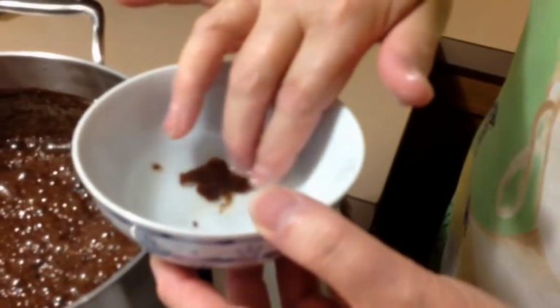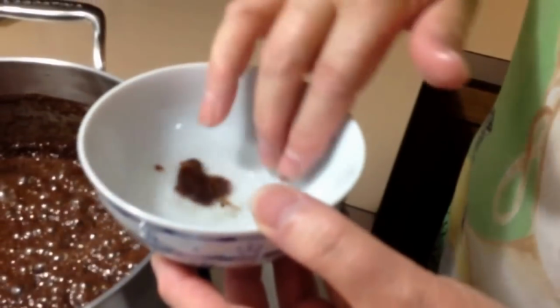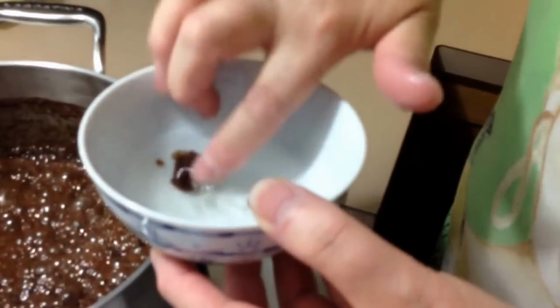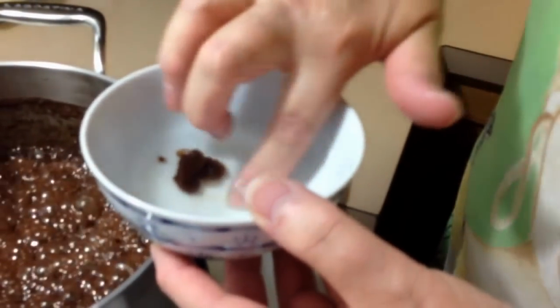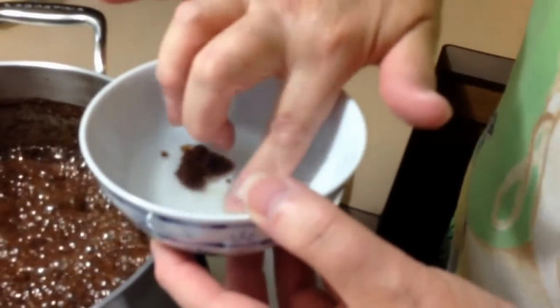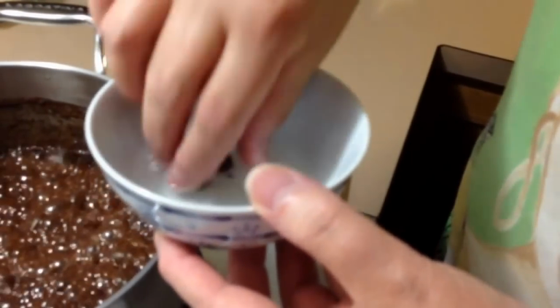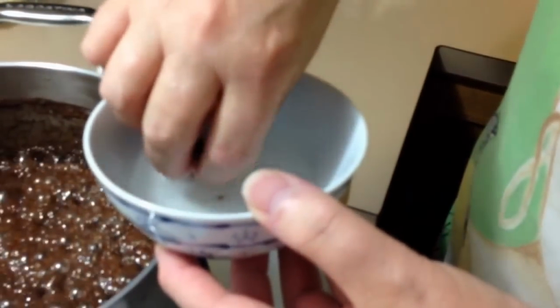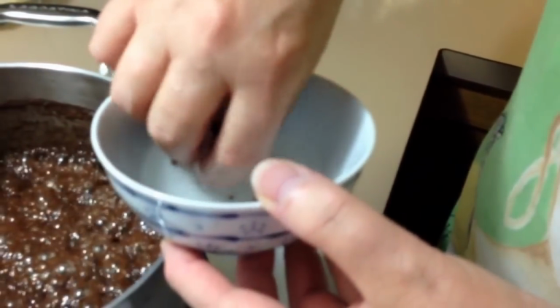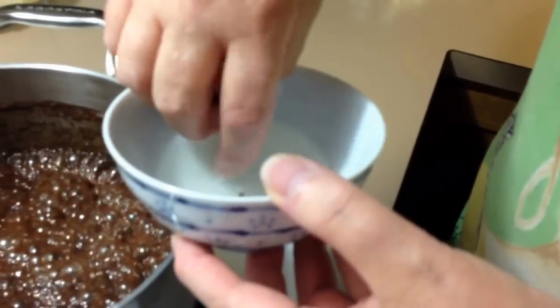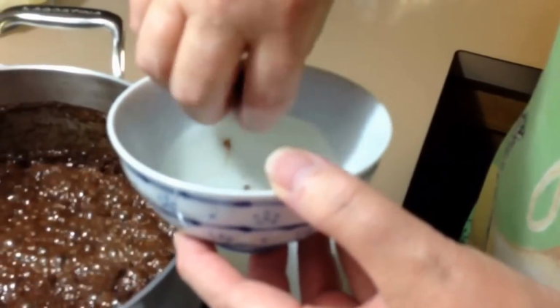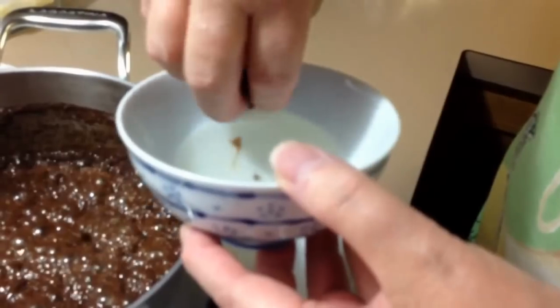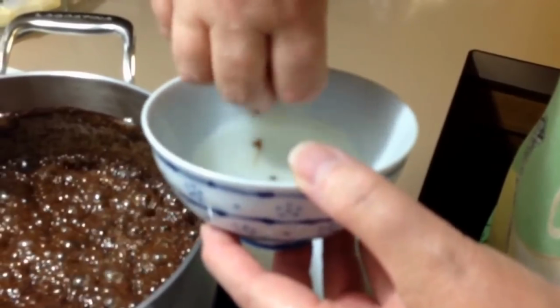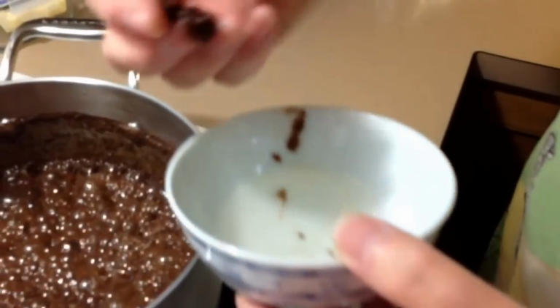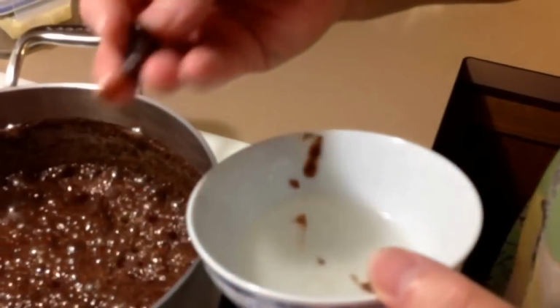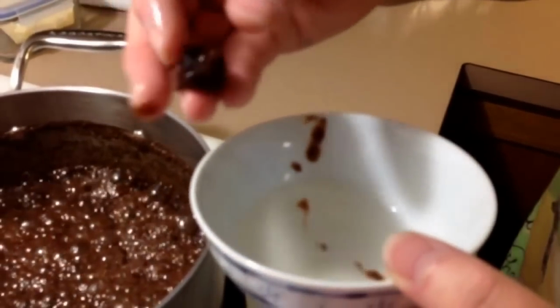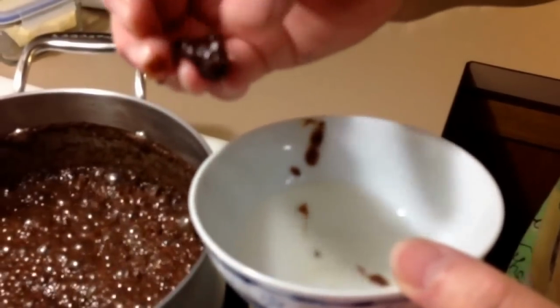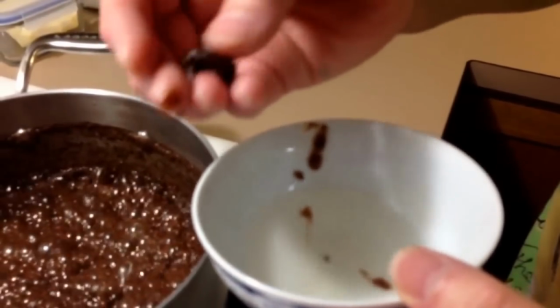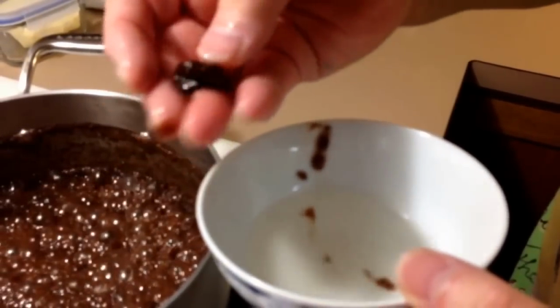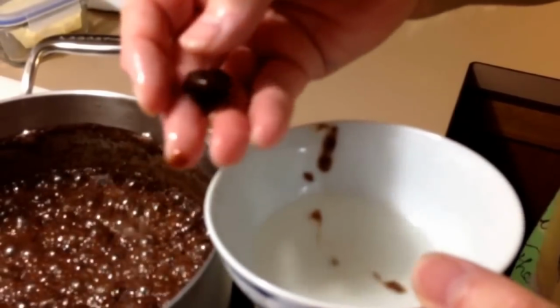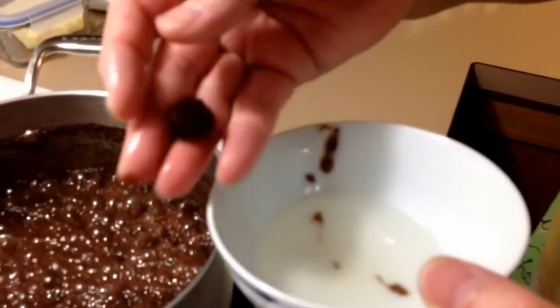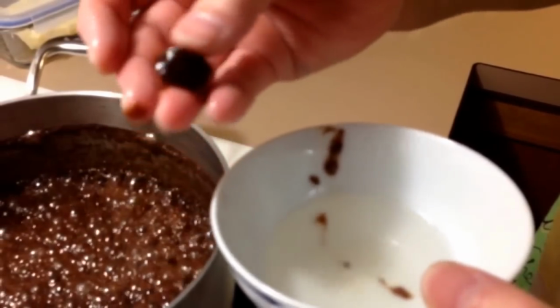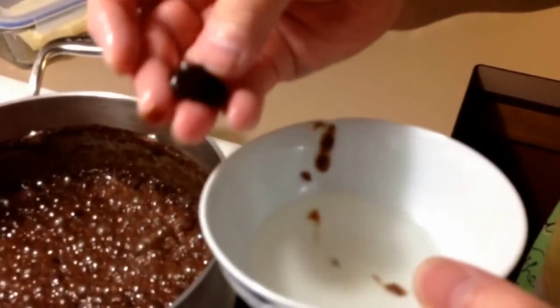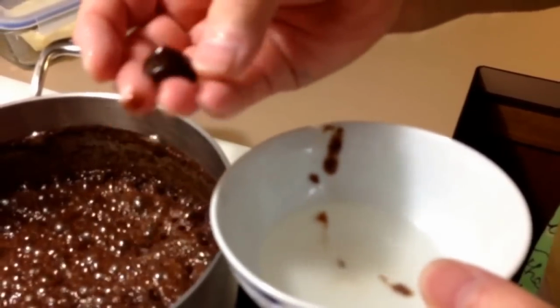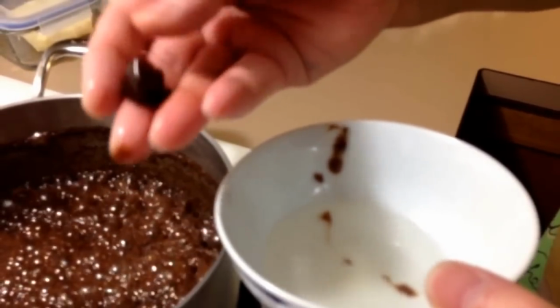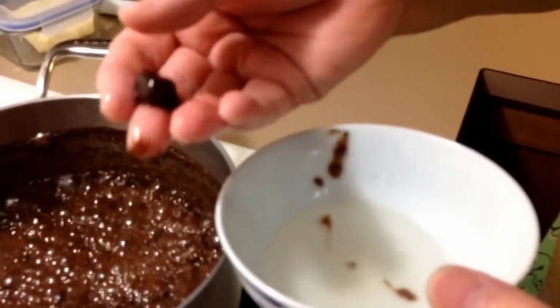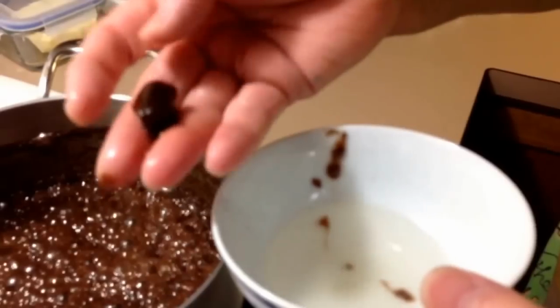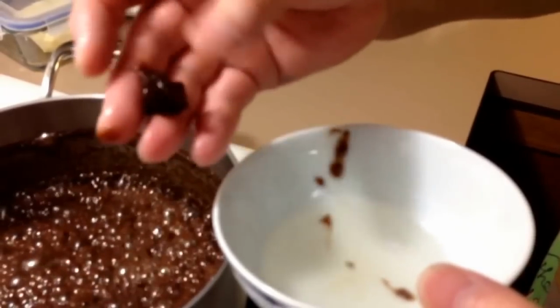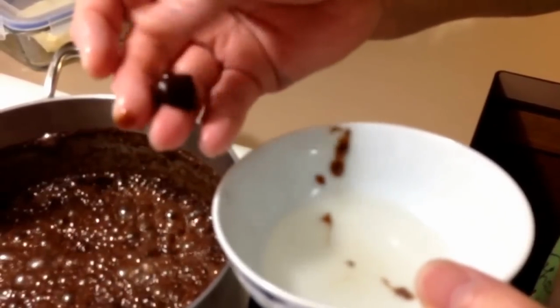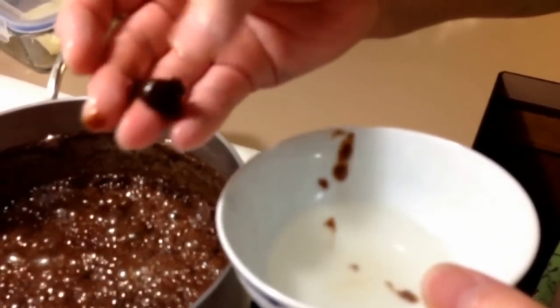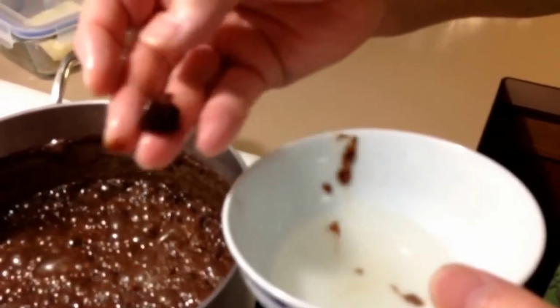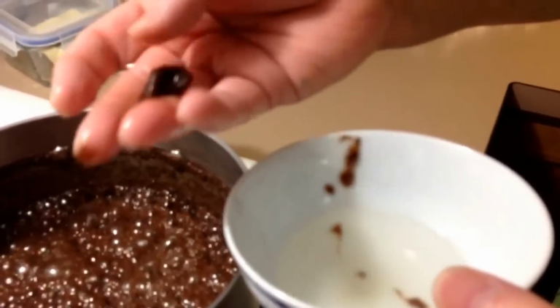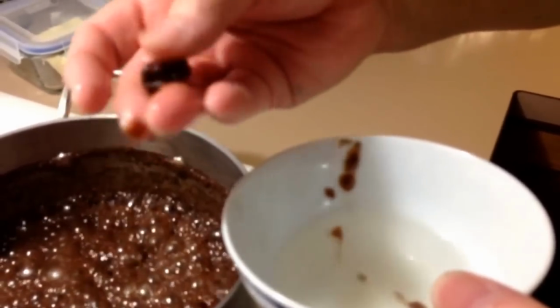See how it comes together so nice and neatly? And this is the softball stage — do you see how it makes a nice little ball? But it's soft.